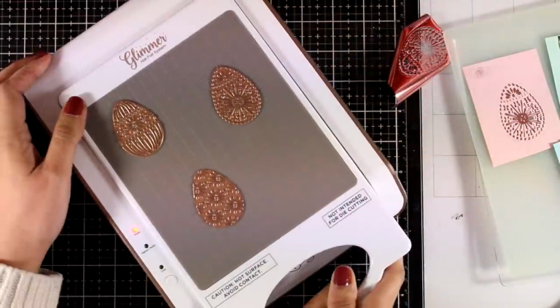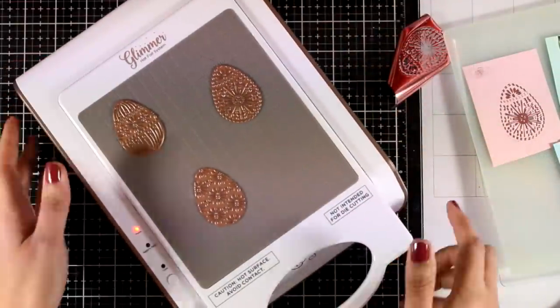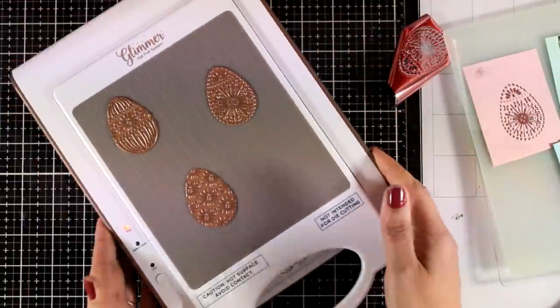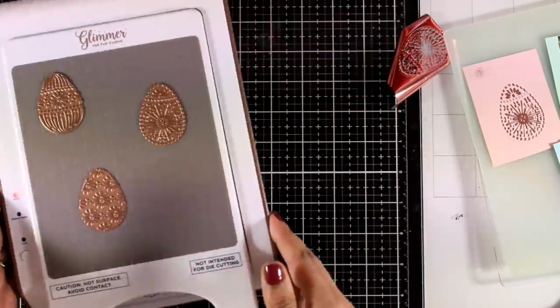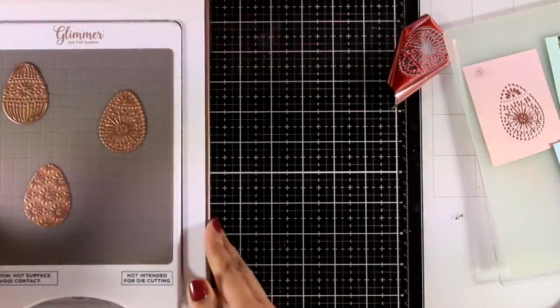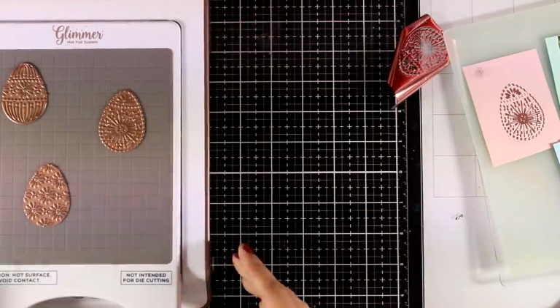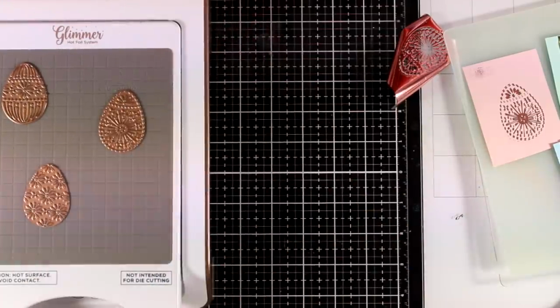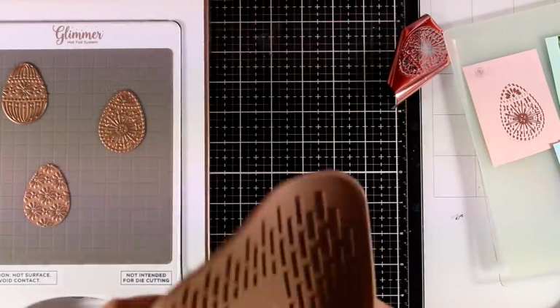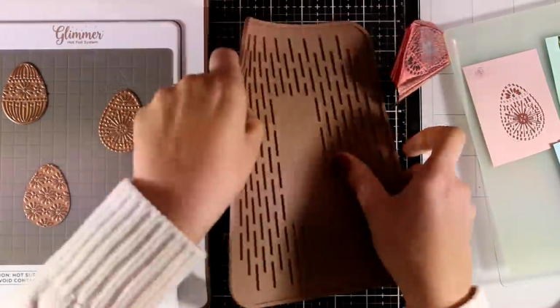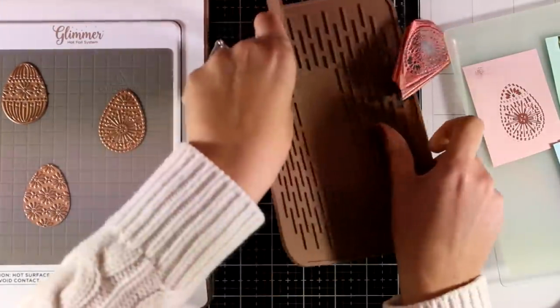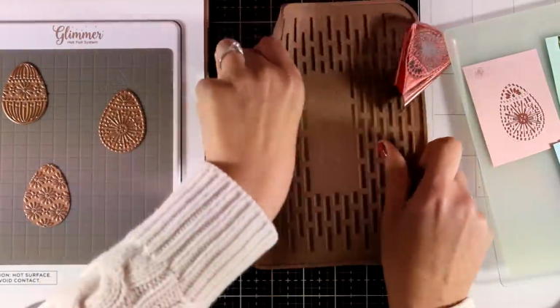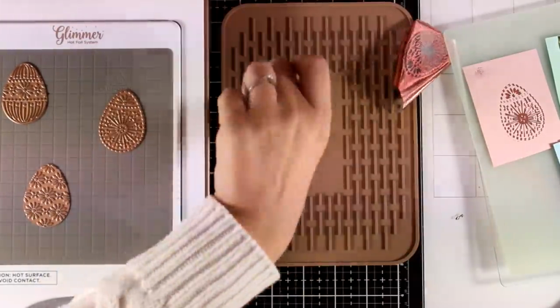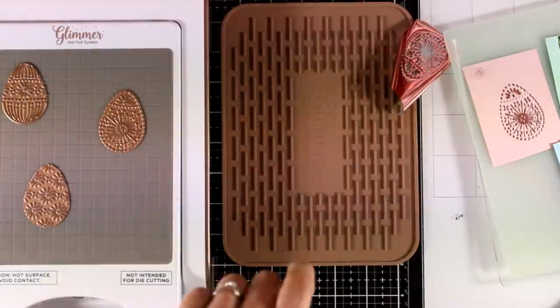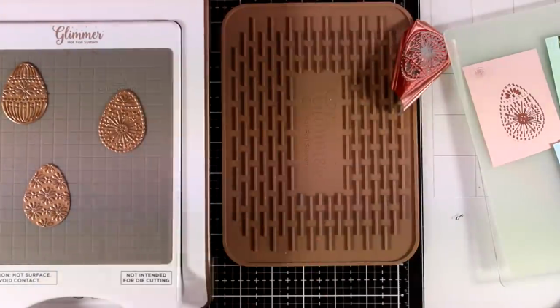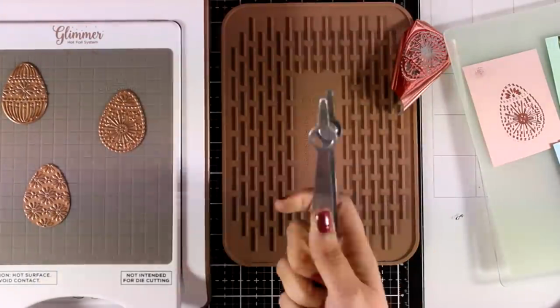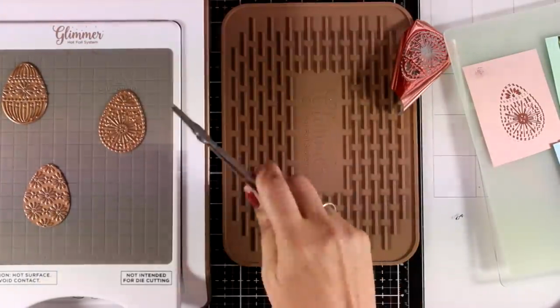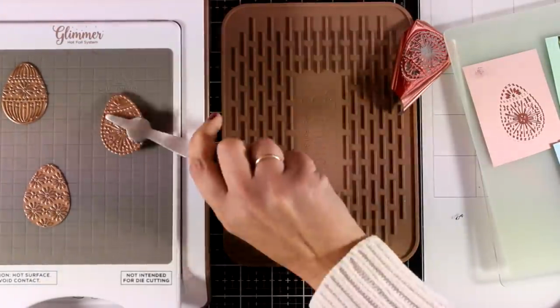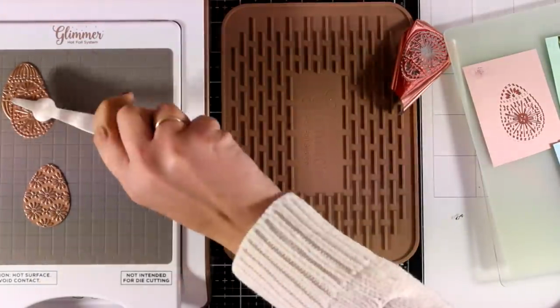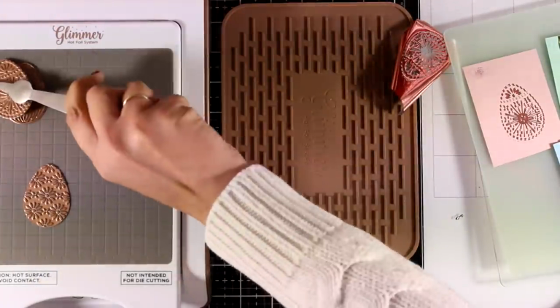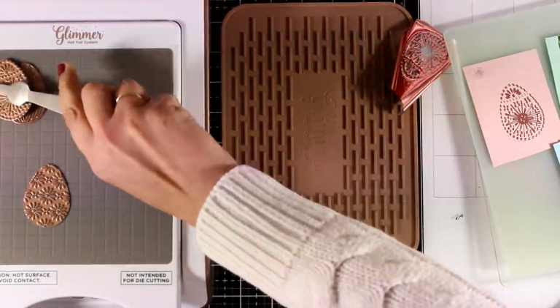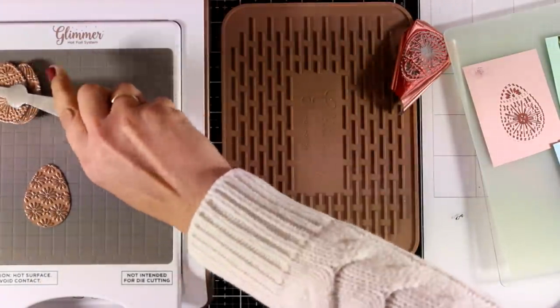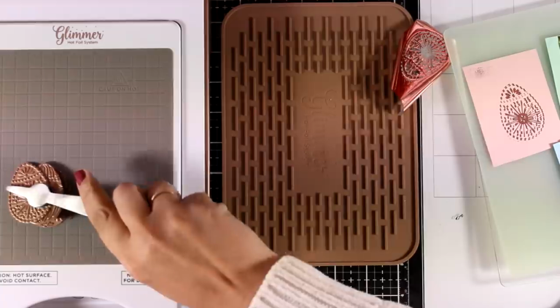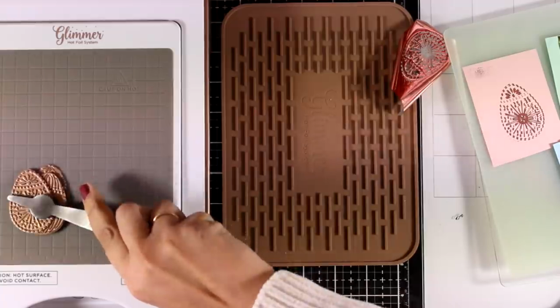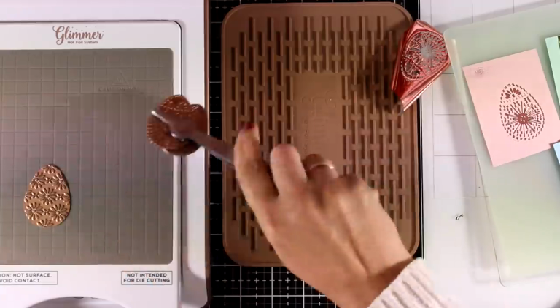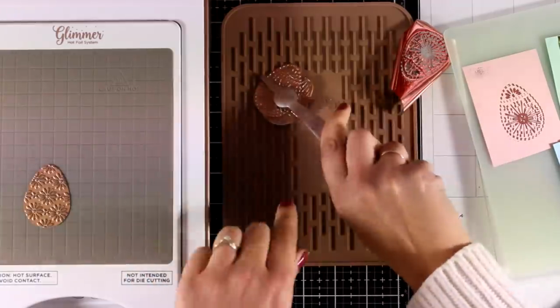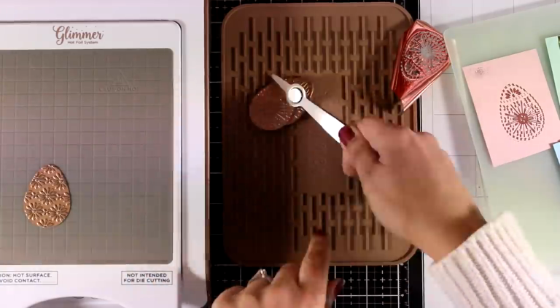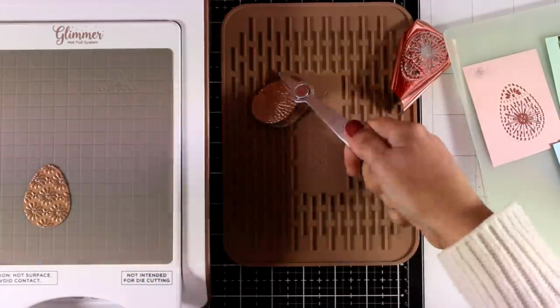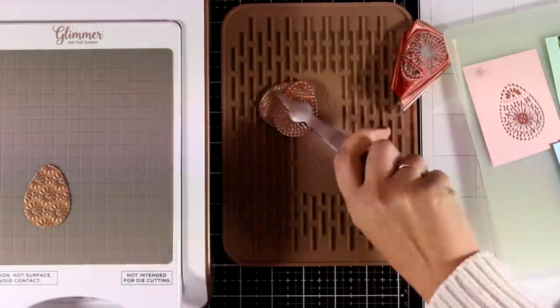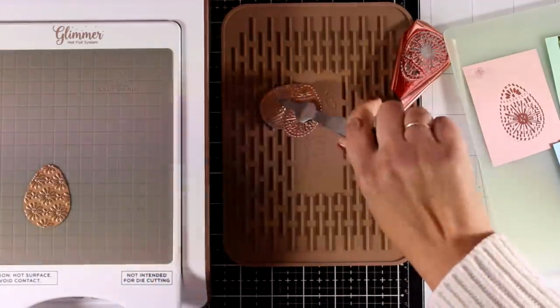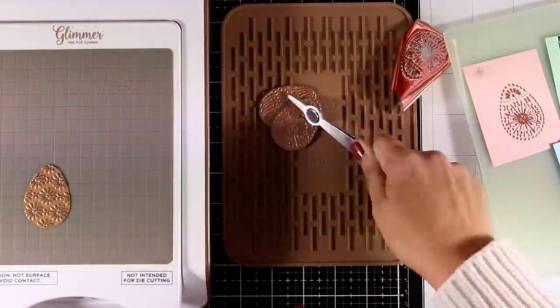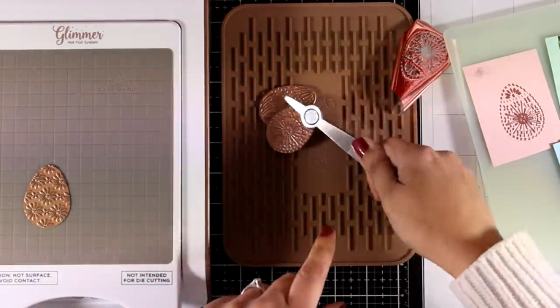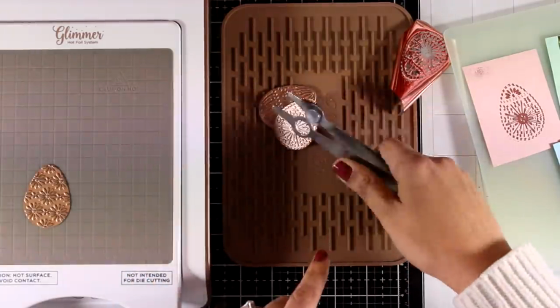The fun part about hot foiling is that not only do you get the foil on top of your projects like you would with a laminator, but you also get a deboss effect, which is exactly as if you were using a letterpress. Now I'm going to lock the plate again in place, just to make sure that it is nice and warm for the next step when I do foiling again.